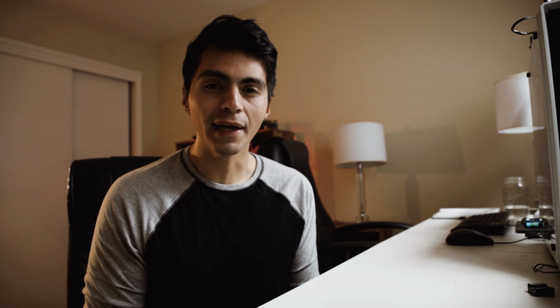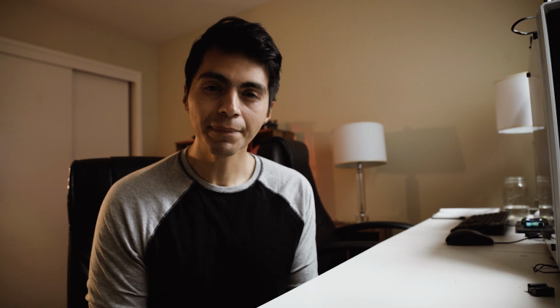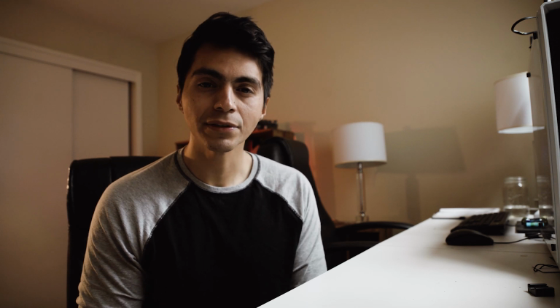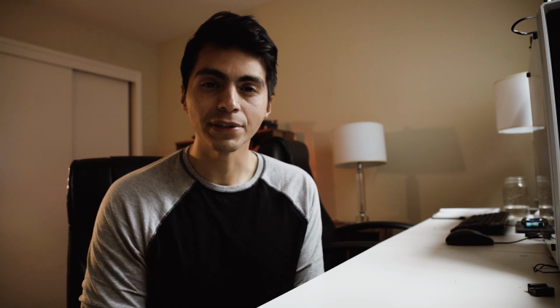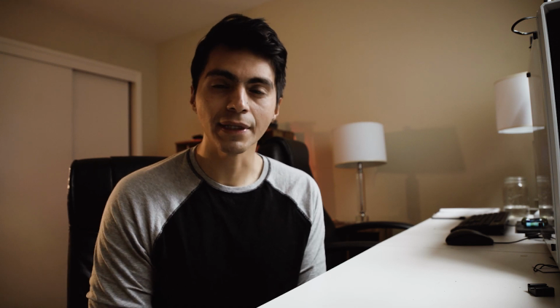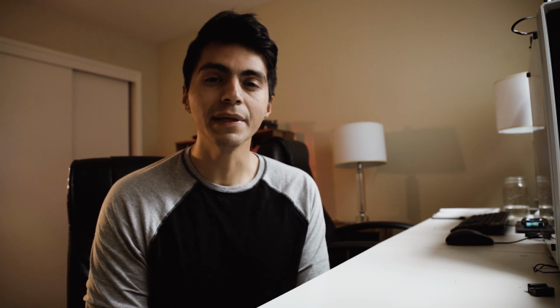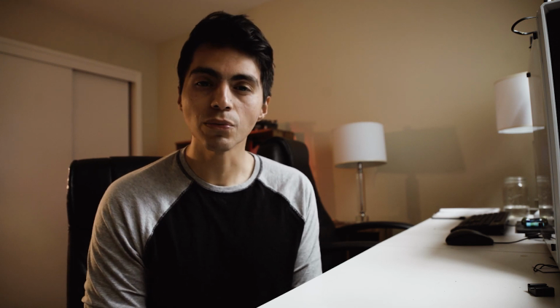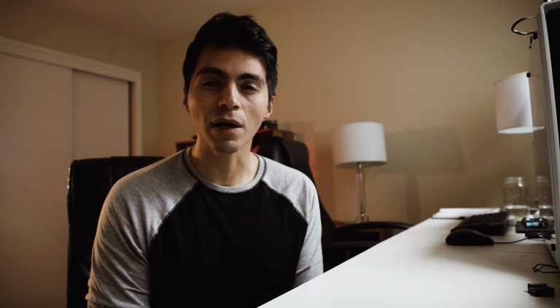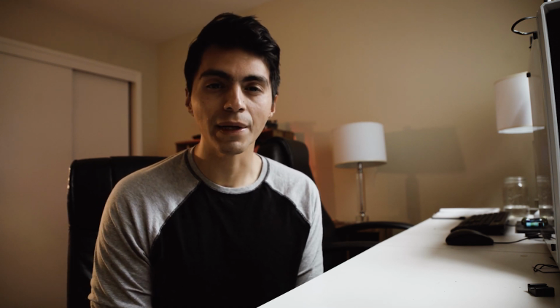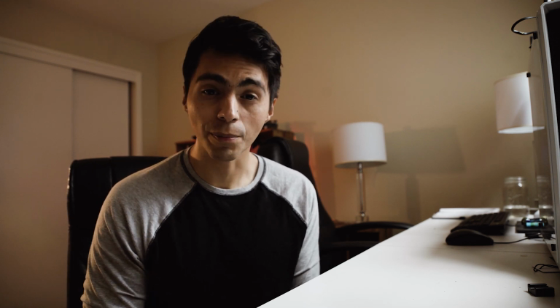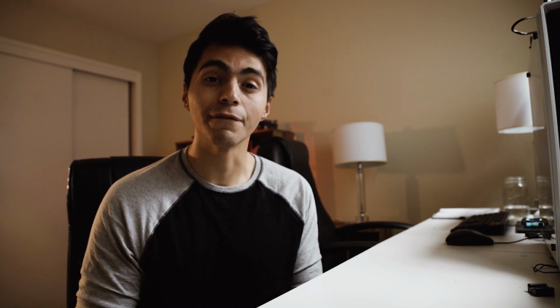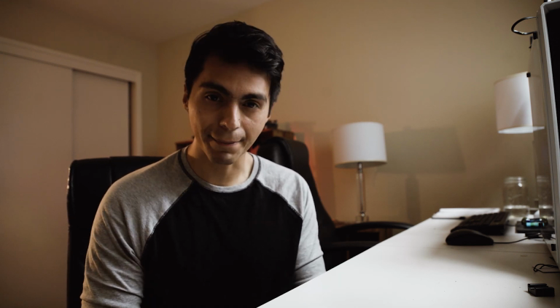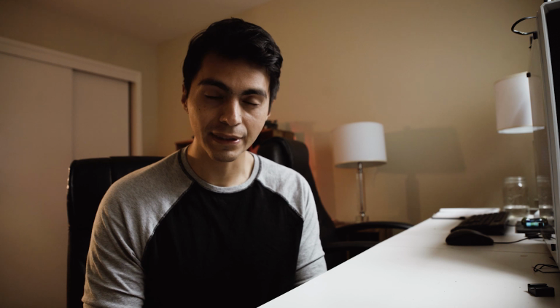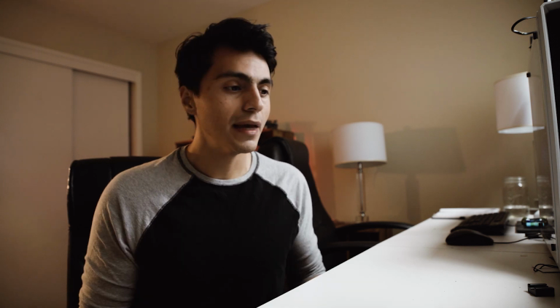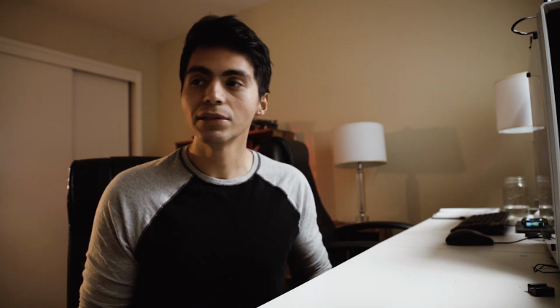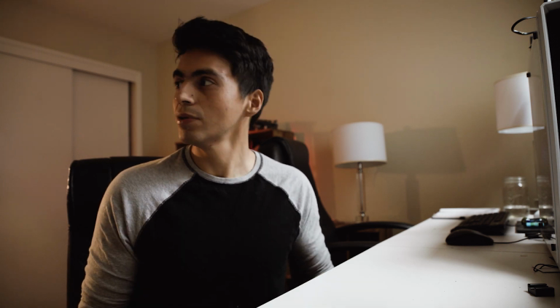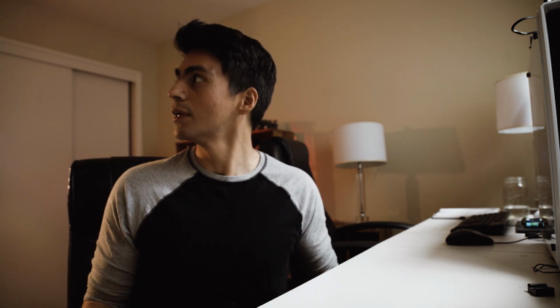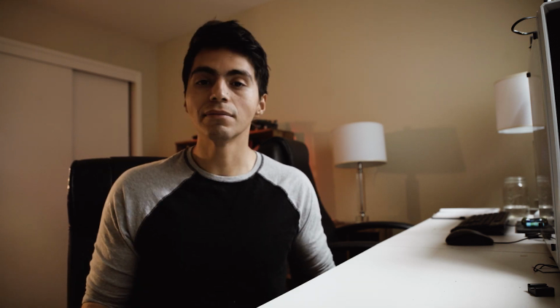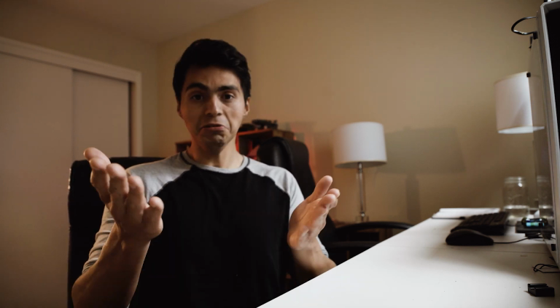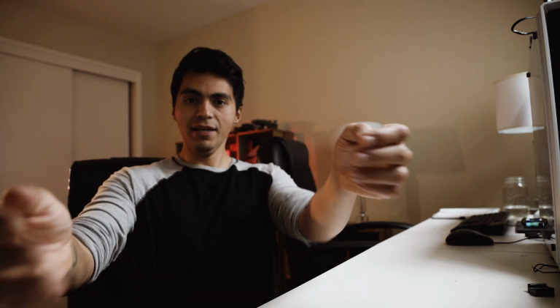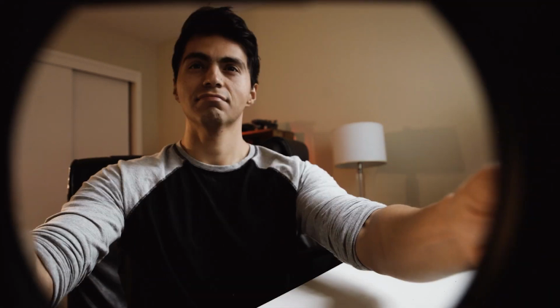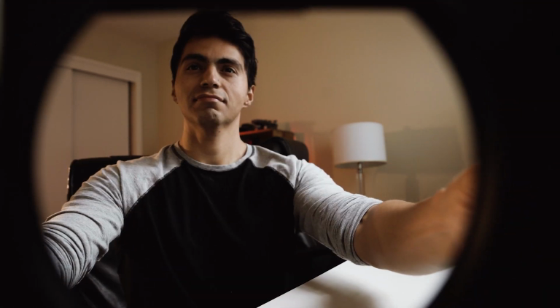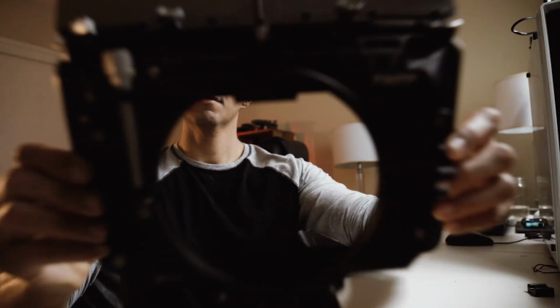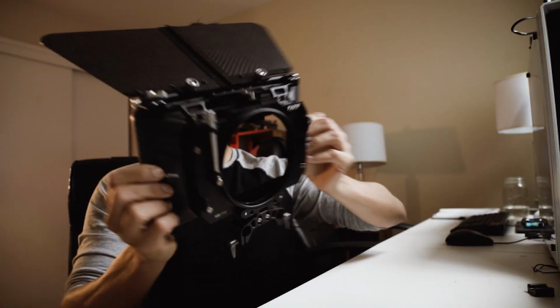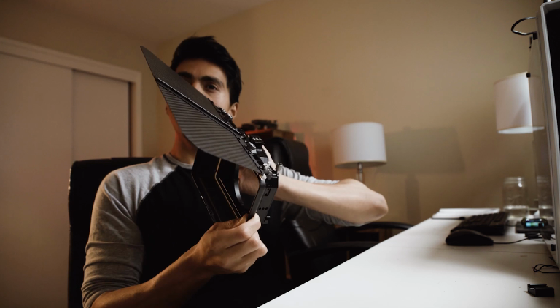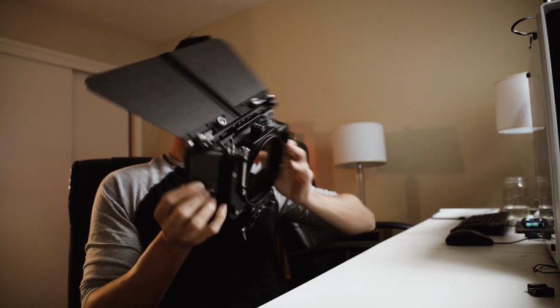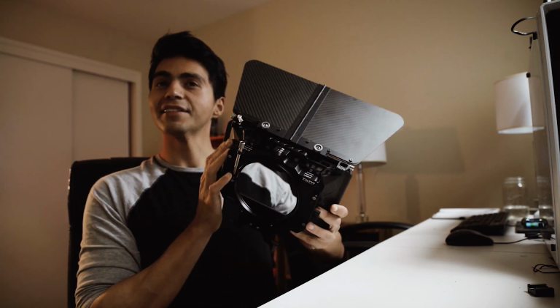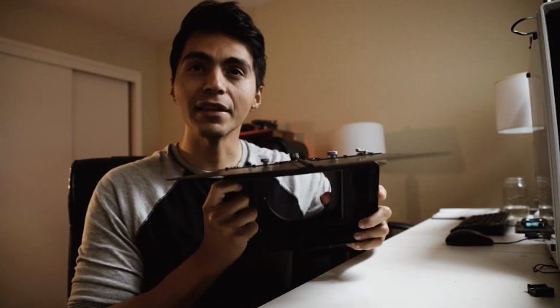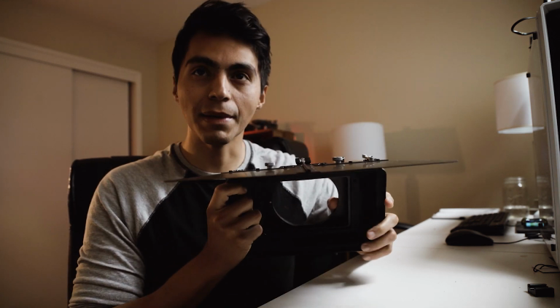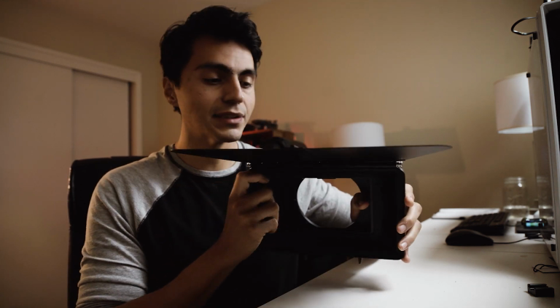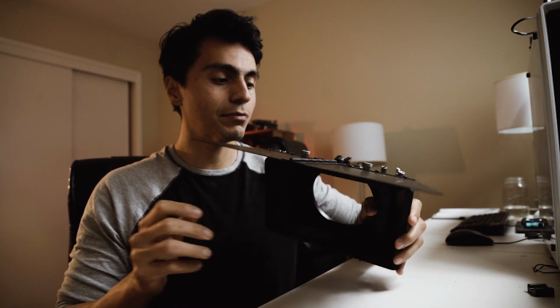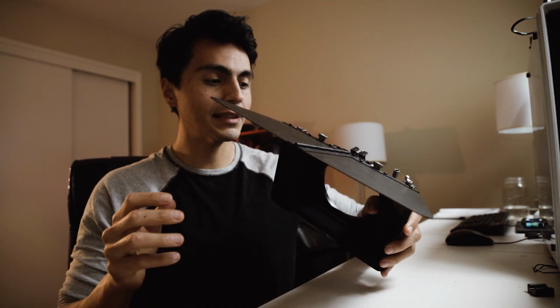Hey guys, today I'm going to talk to you about Tilta's MB T12 carbon fiber 4x5 matte box. I love this matte box, it's been really nice having this.